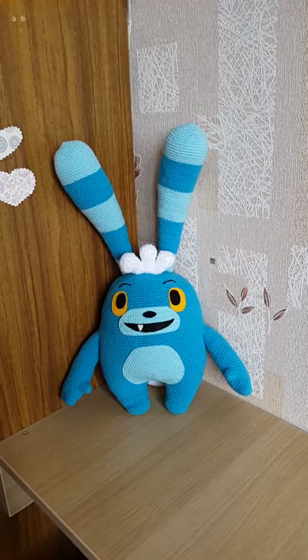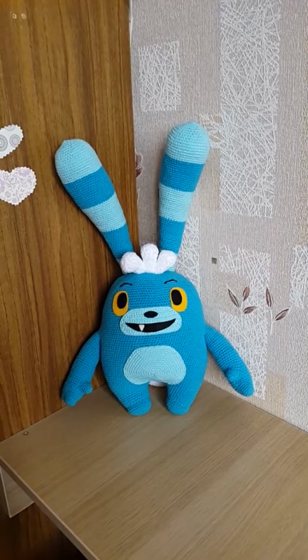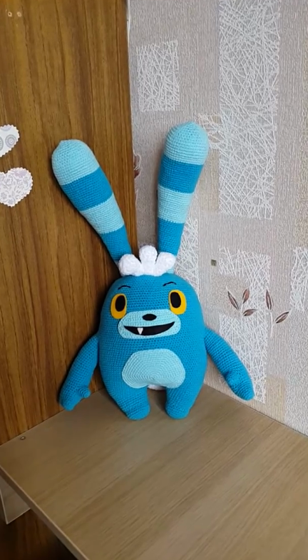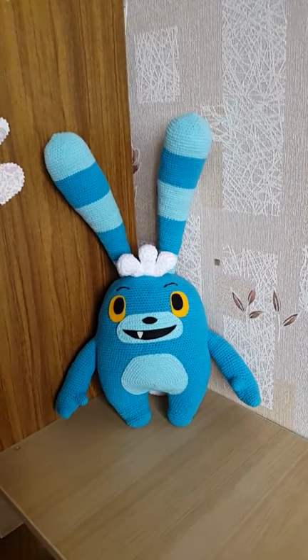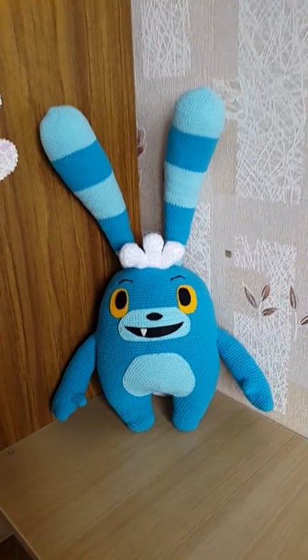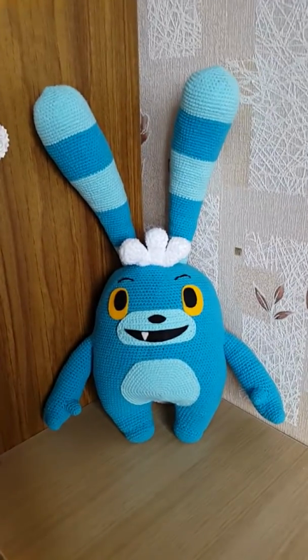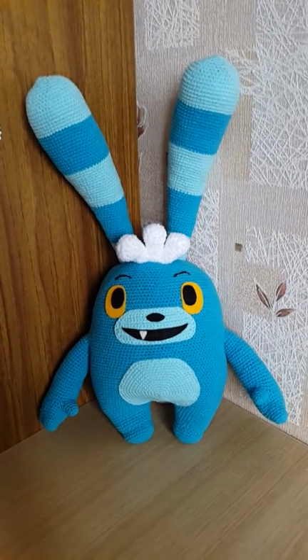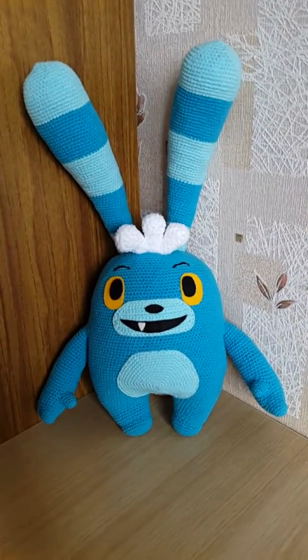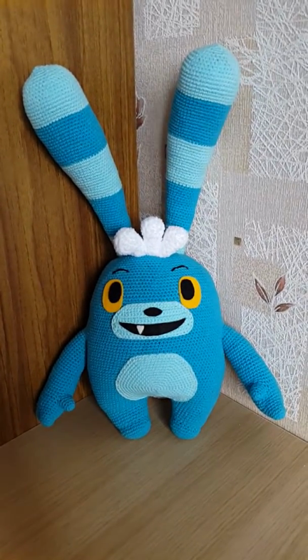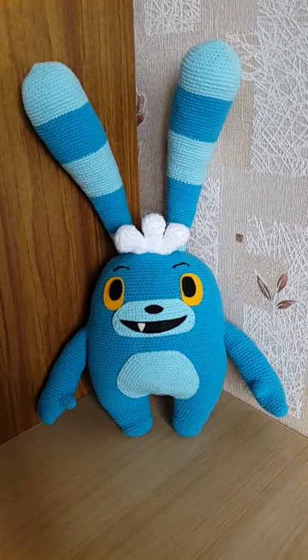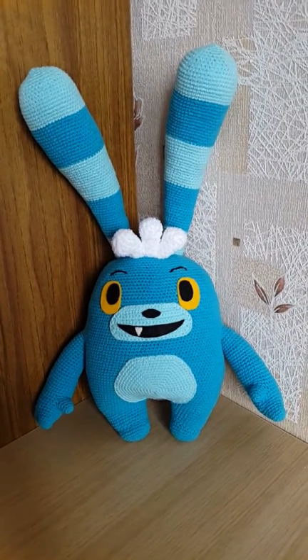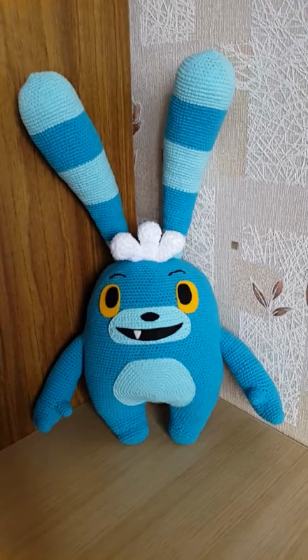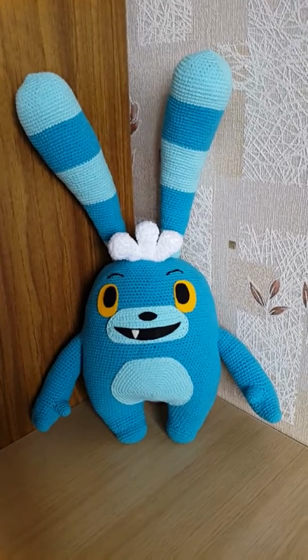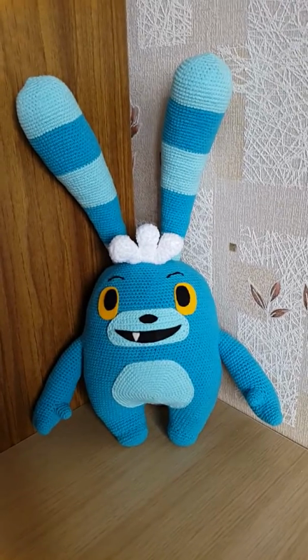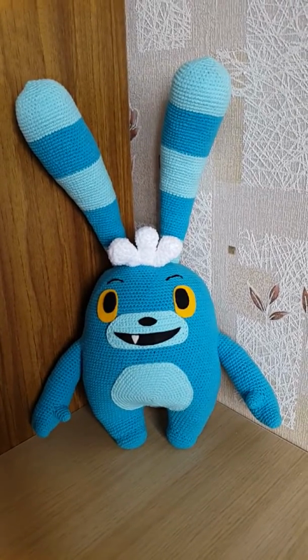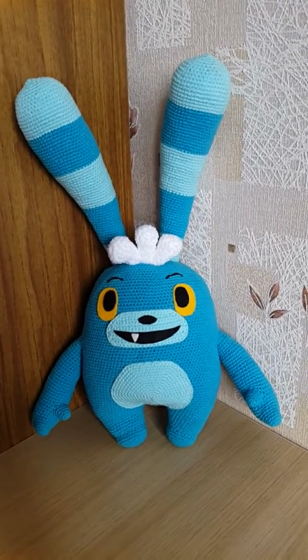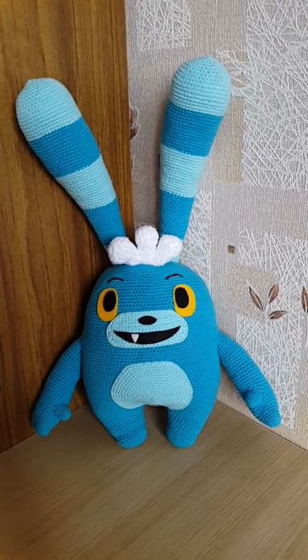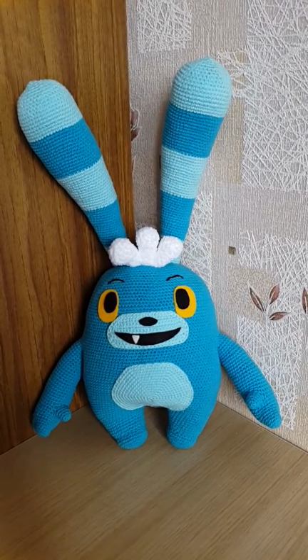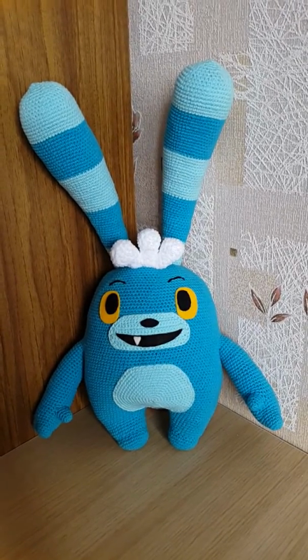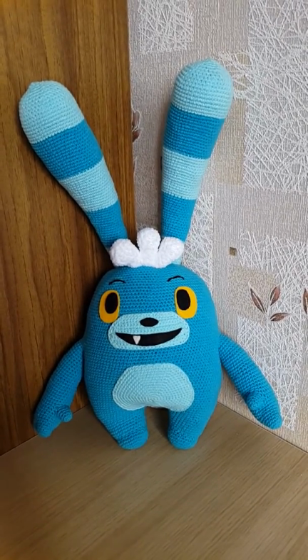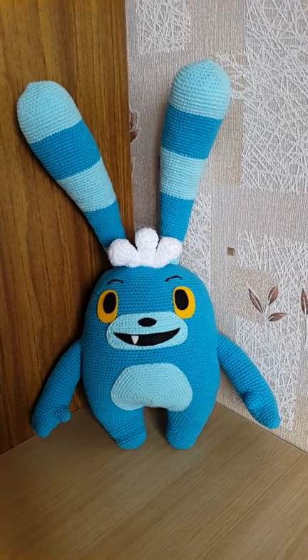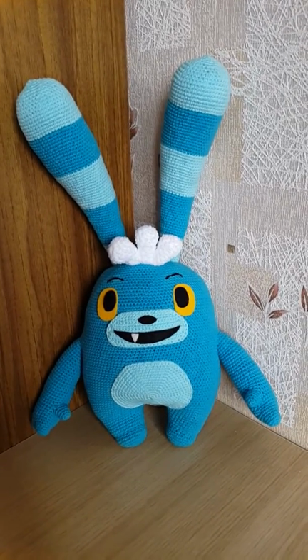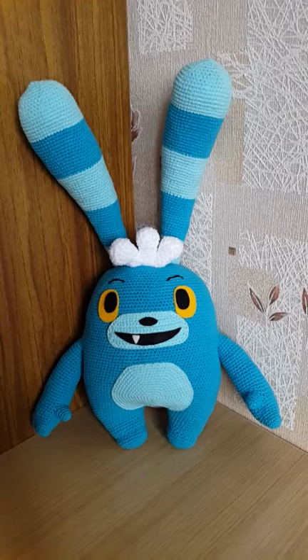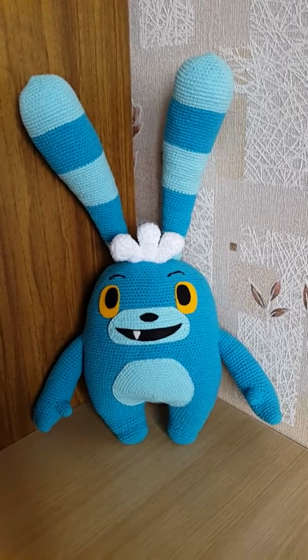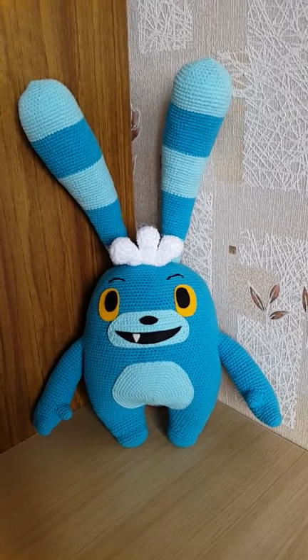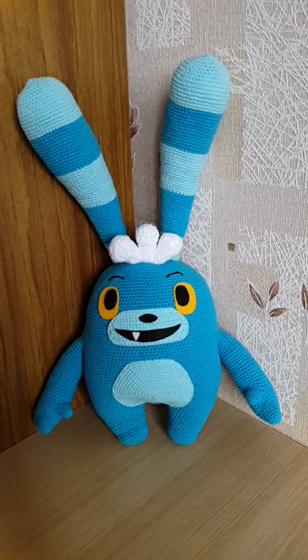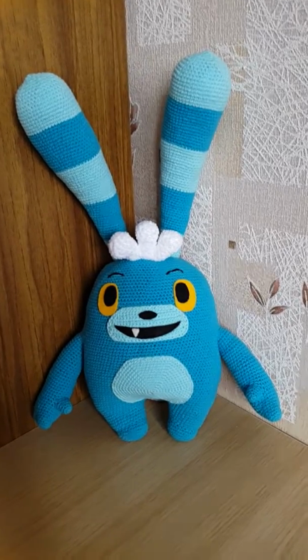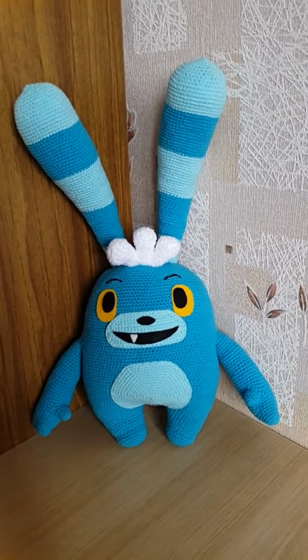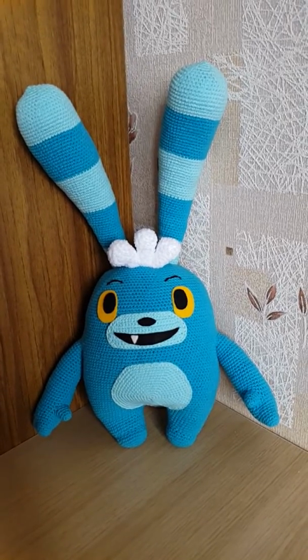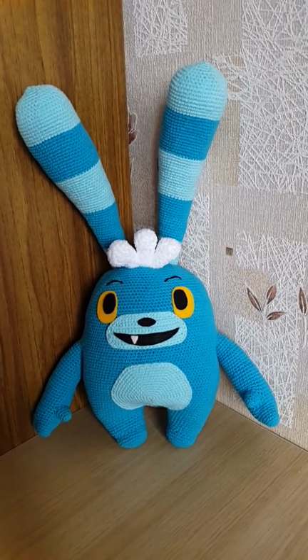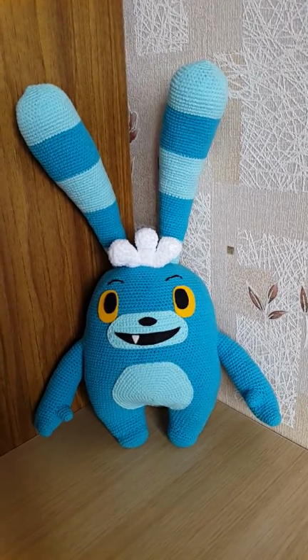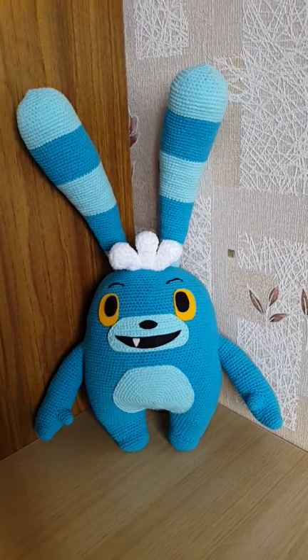I want to show you my new work. It's a bunny from the Abhacher cartoon. His name is Bosley. I crocheted it from cotton yarn.